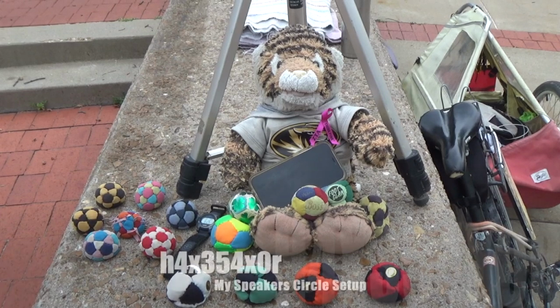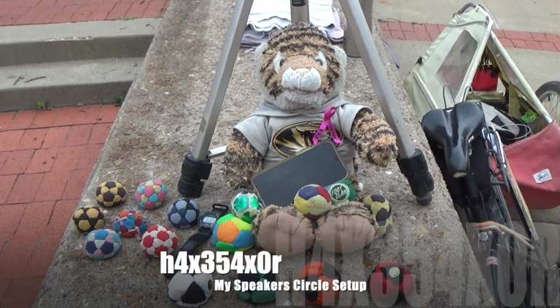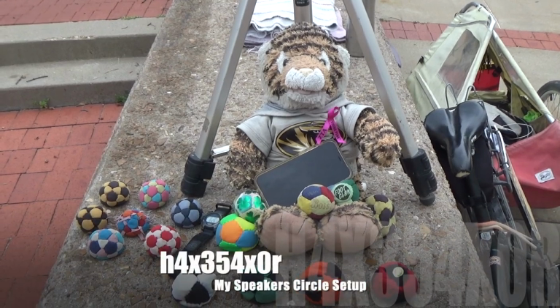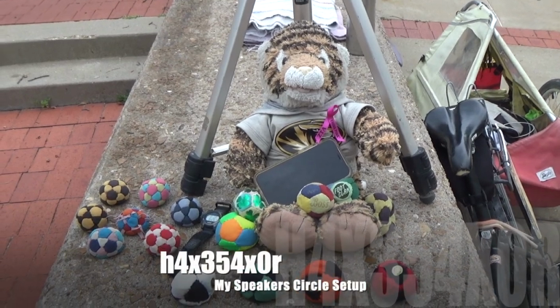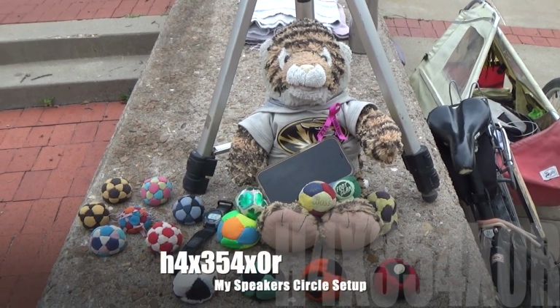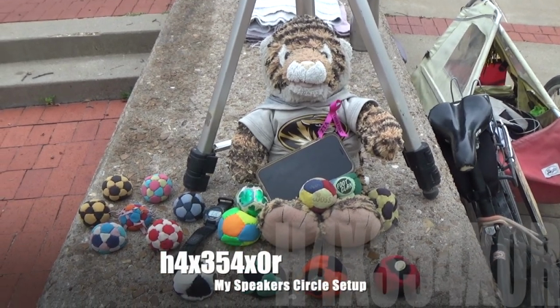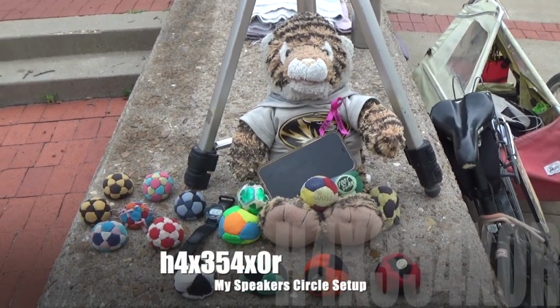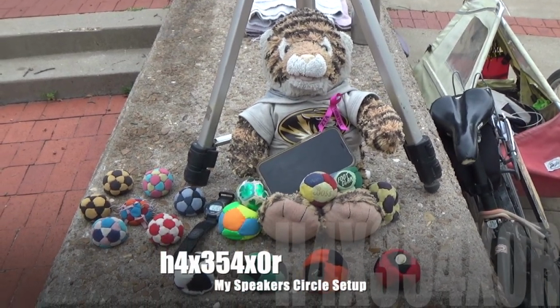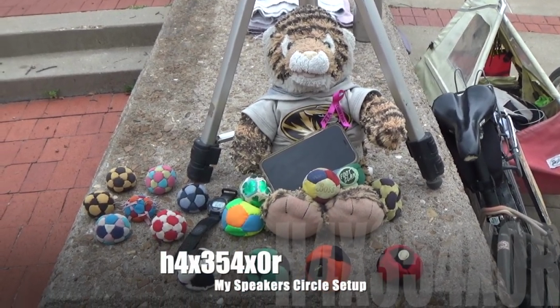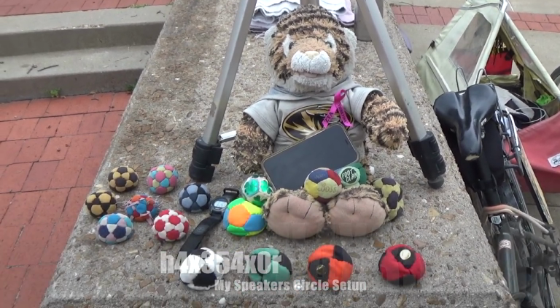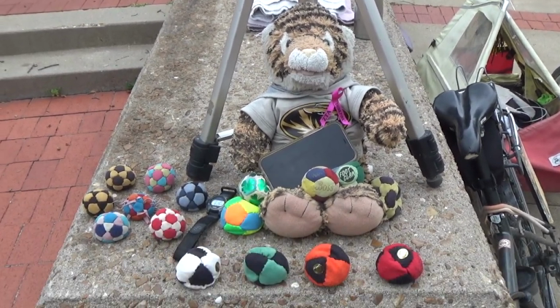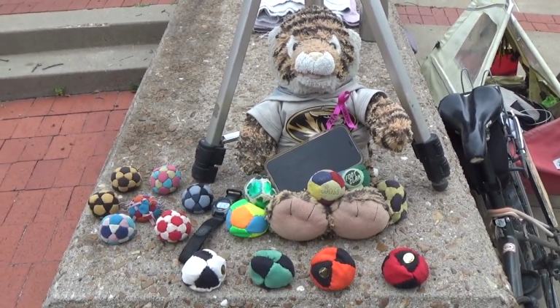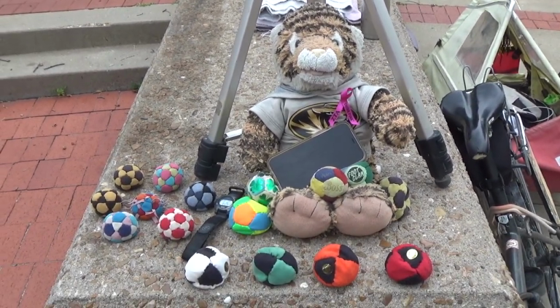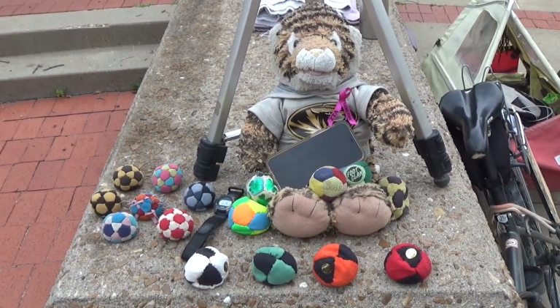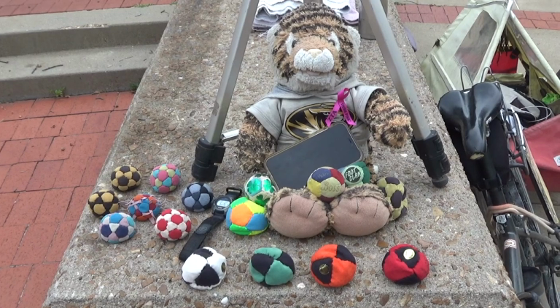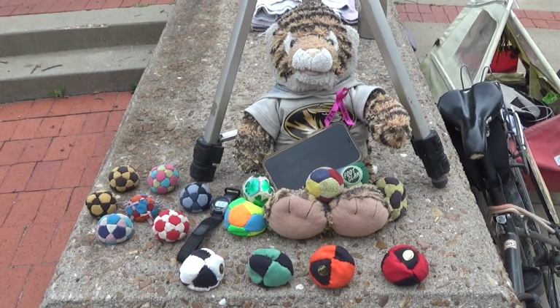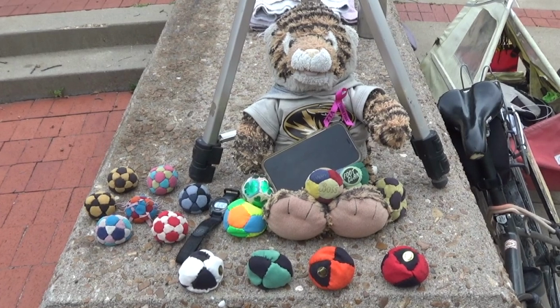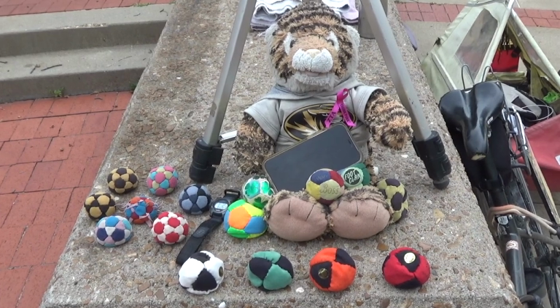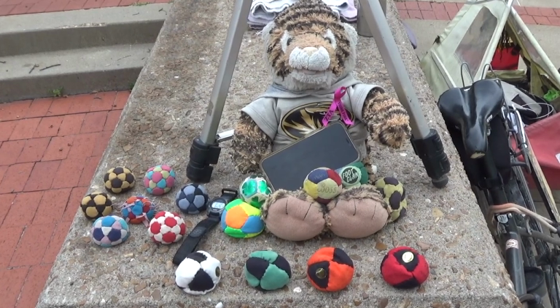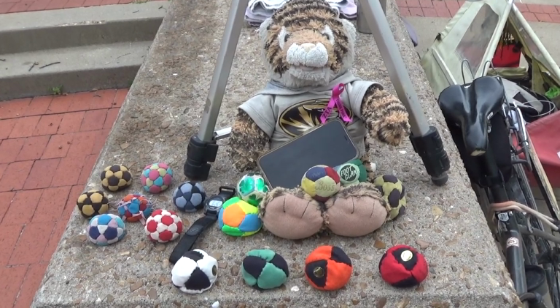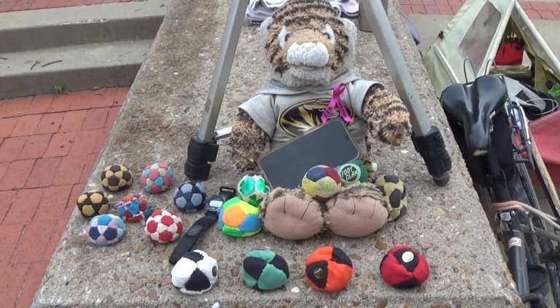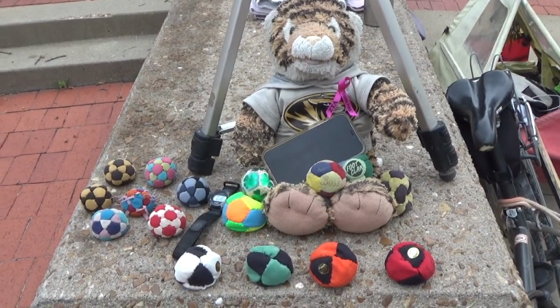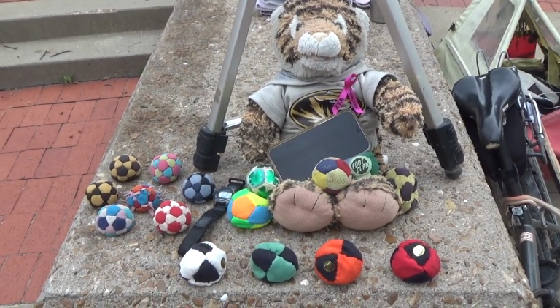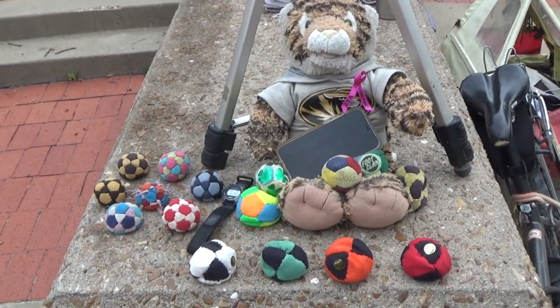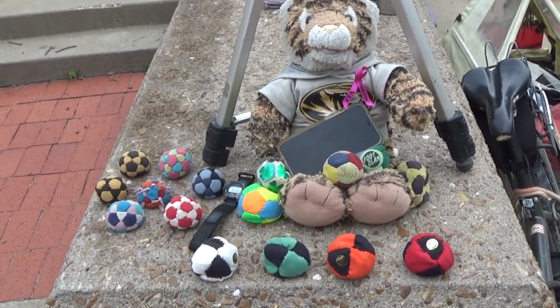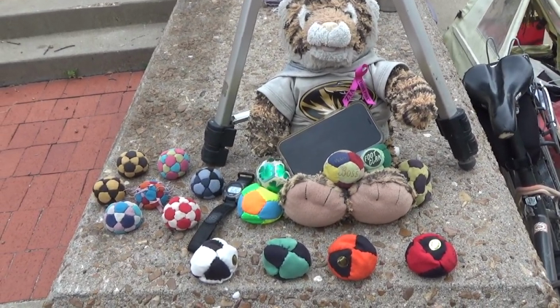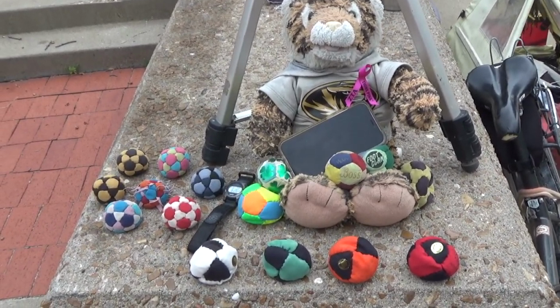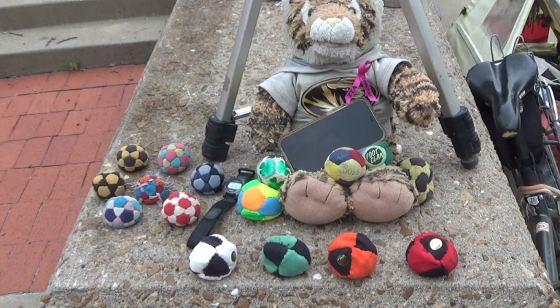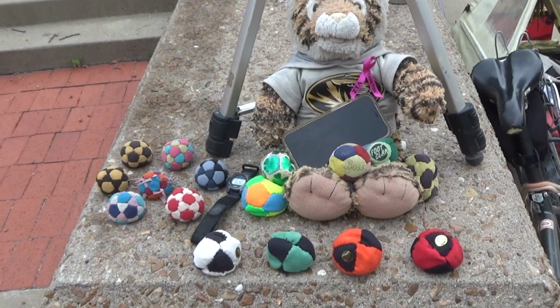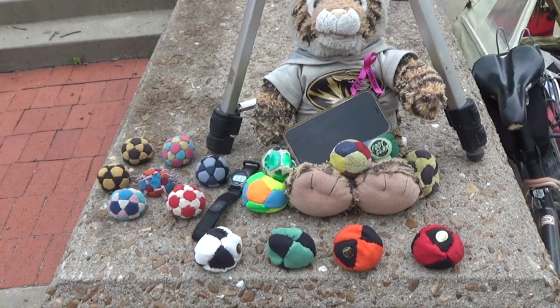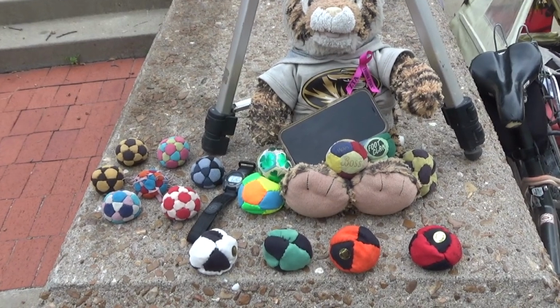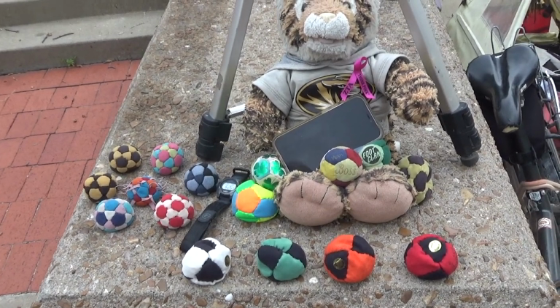It's almost funny how much time I spend on my little setup sometimes. Front row is the foot bags I have to give away. The left side batch are my personal foot bags in kind of a rotation pattern.